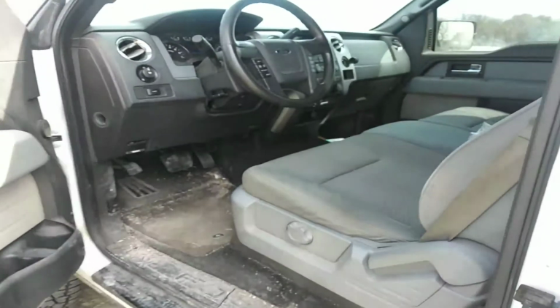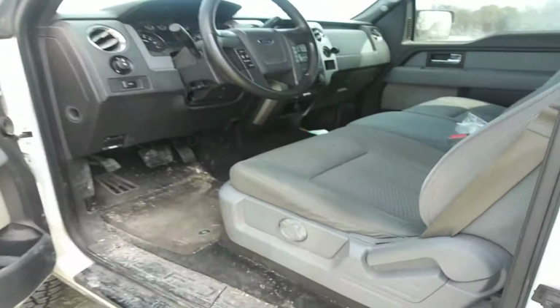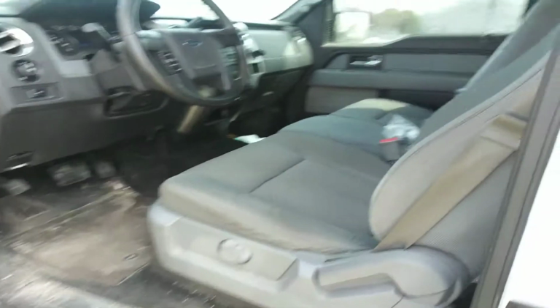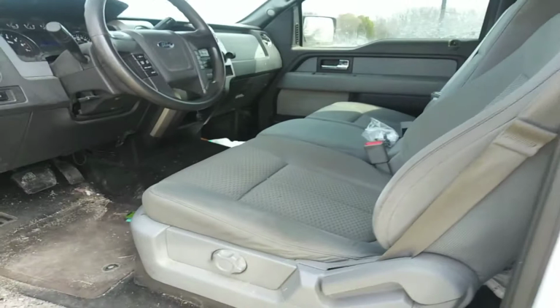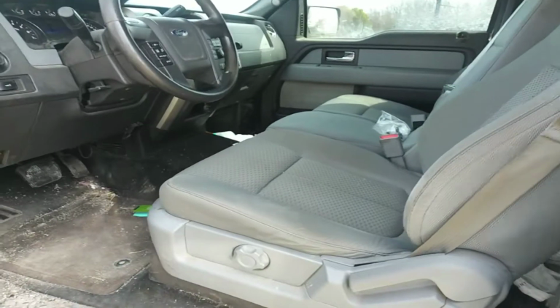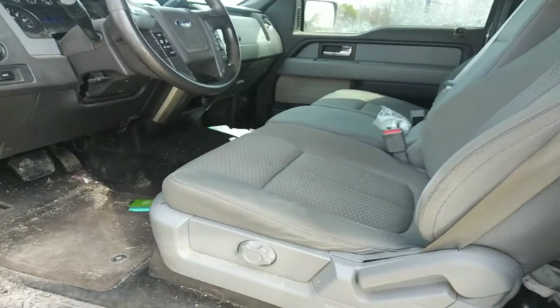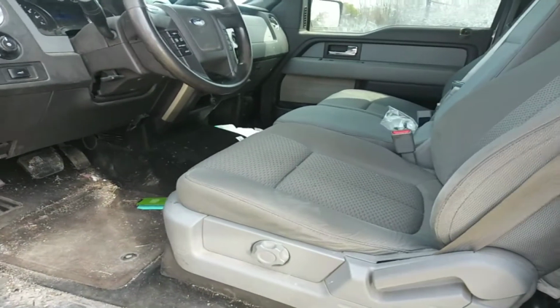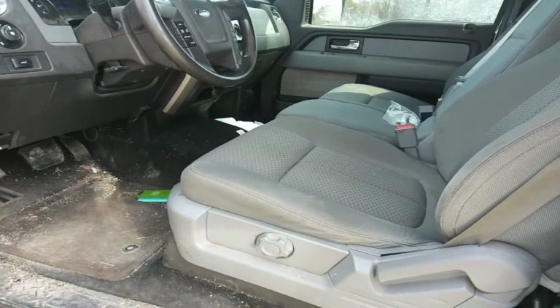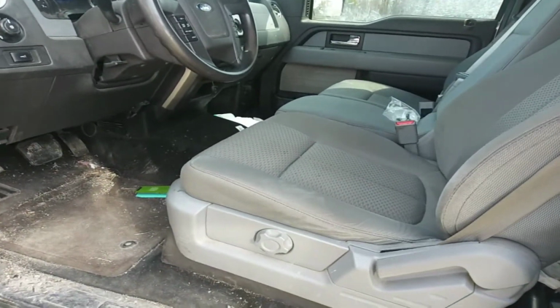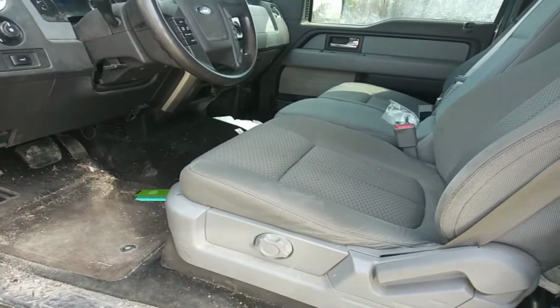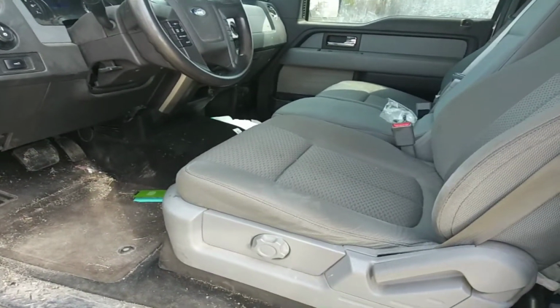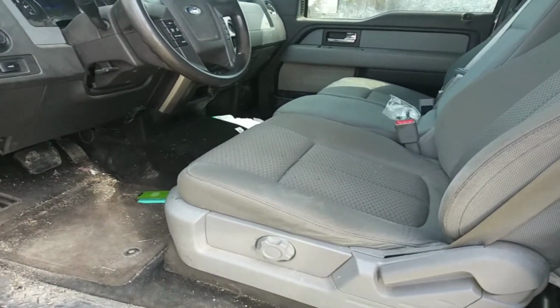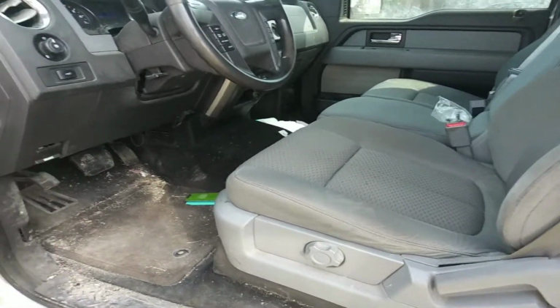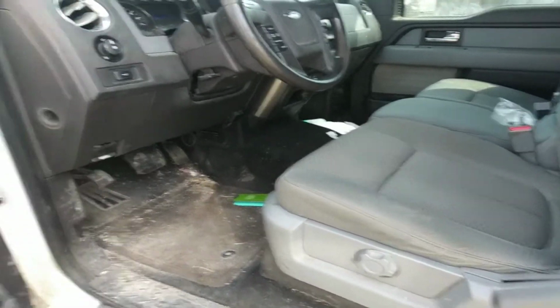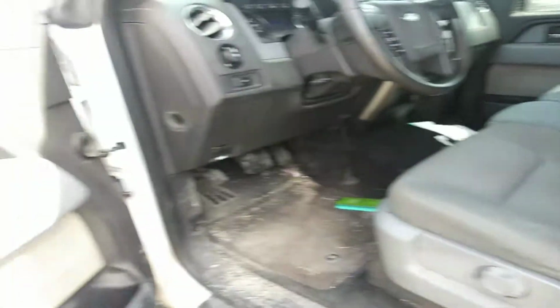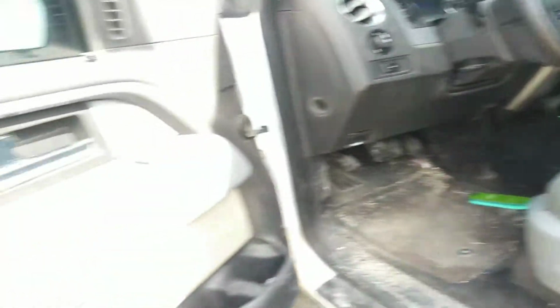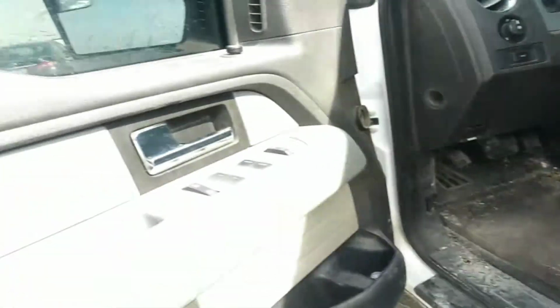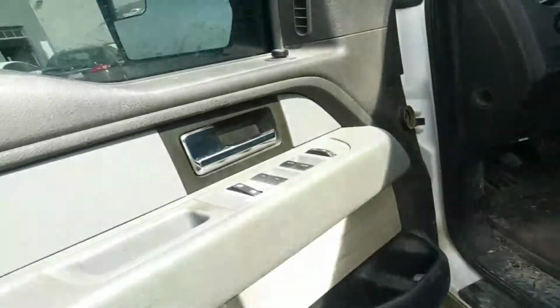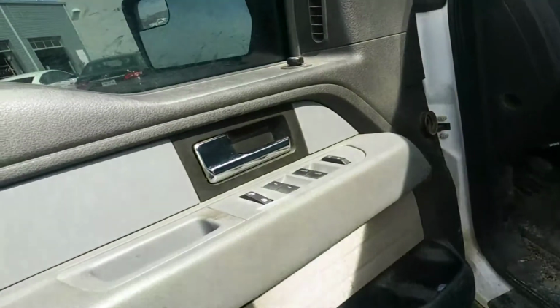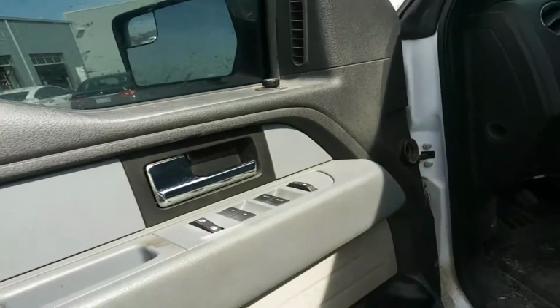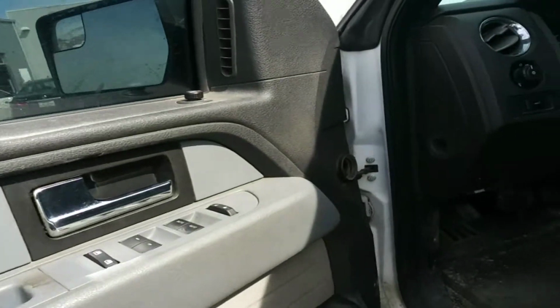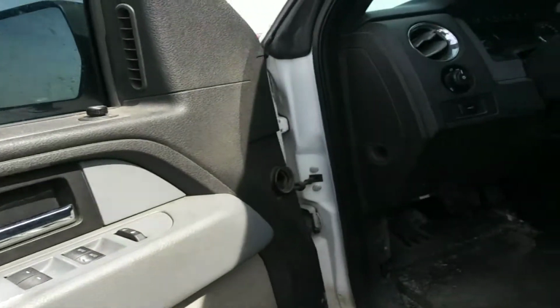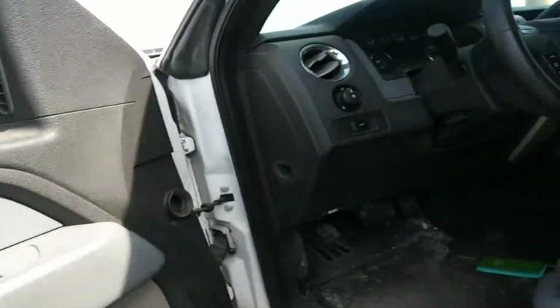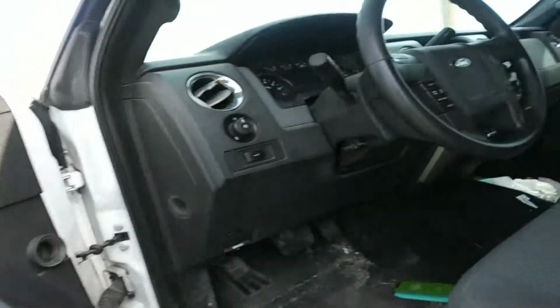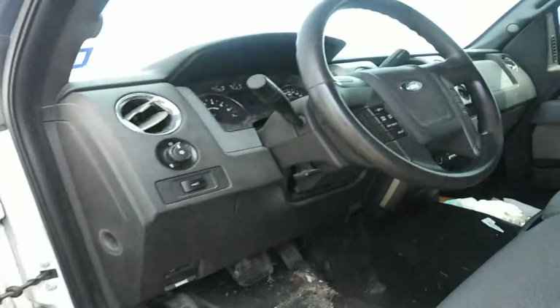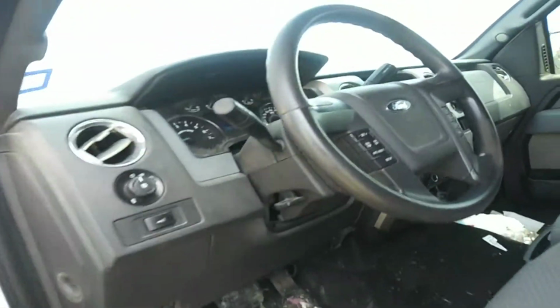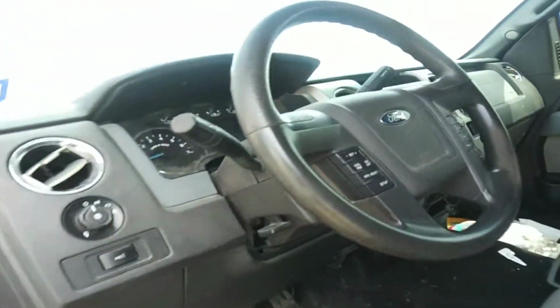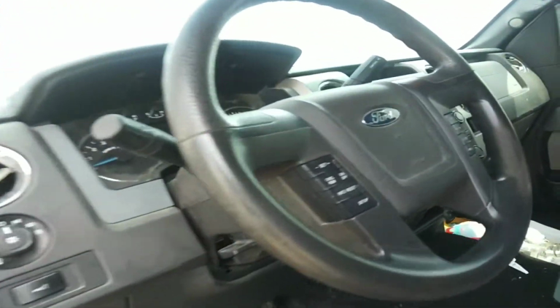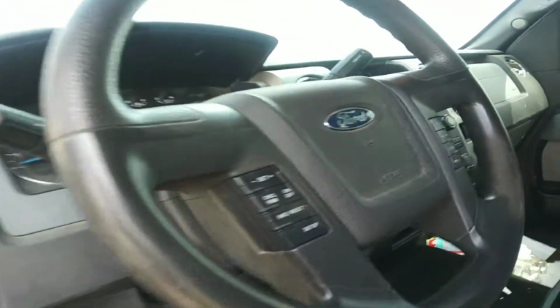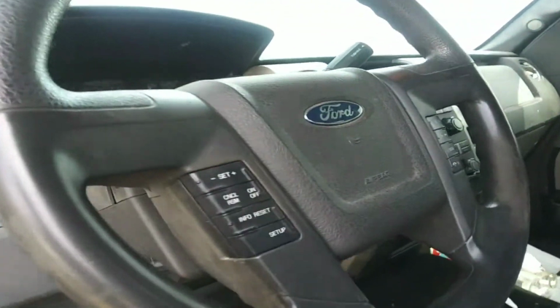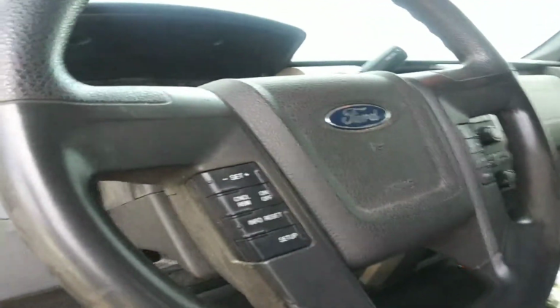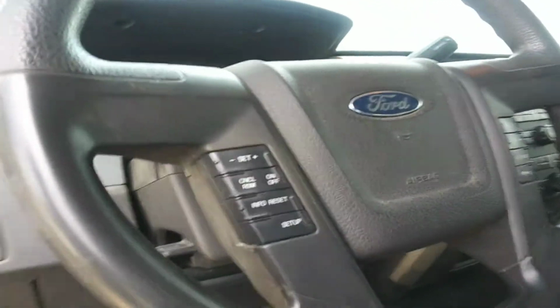Taking a look at the inside, you do have the gray seats. The power windows, power locks, power mirrors. You've also got the Bluetooth there on the steering wheel.